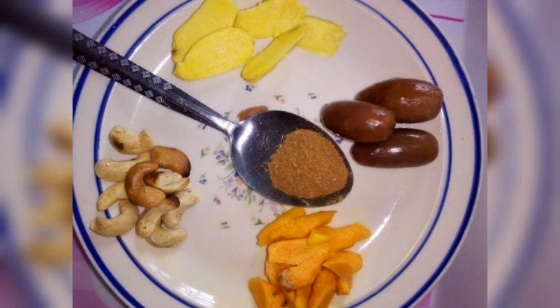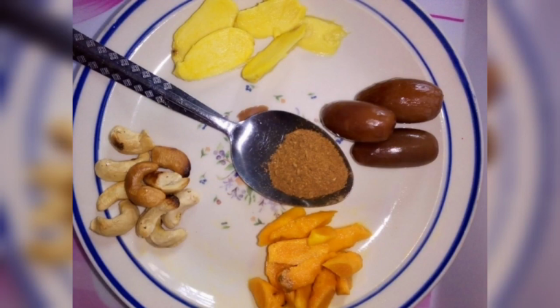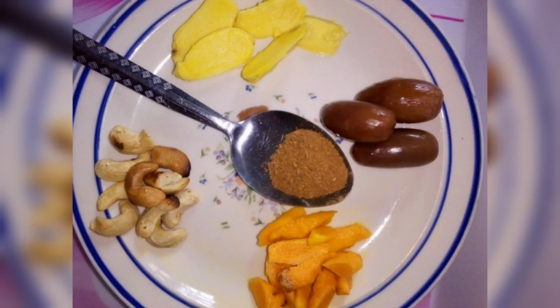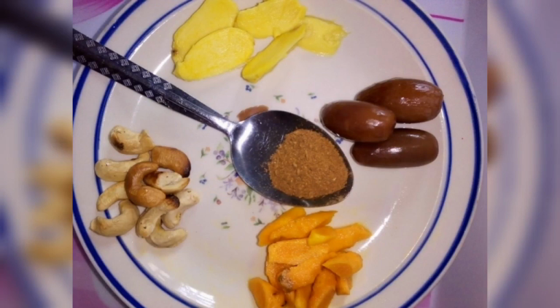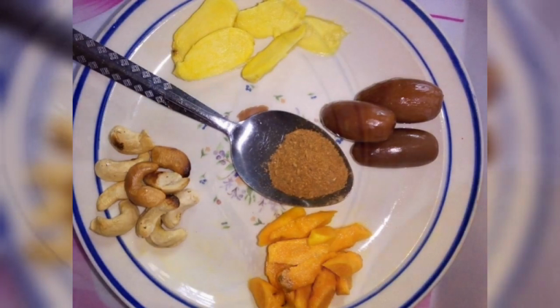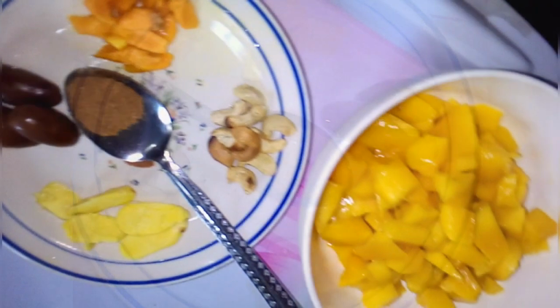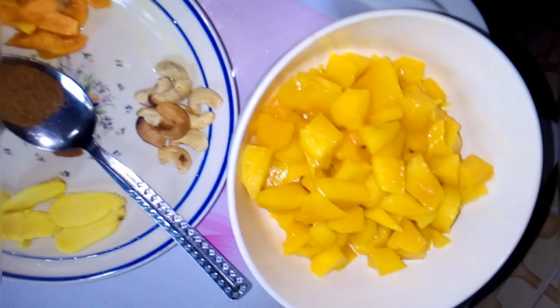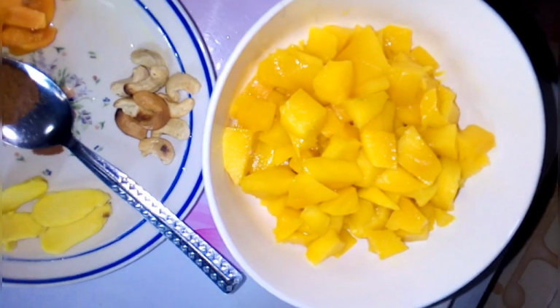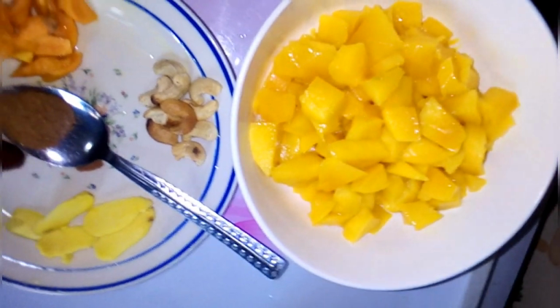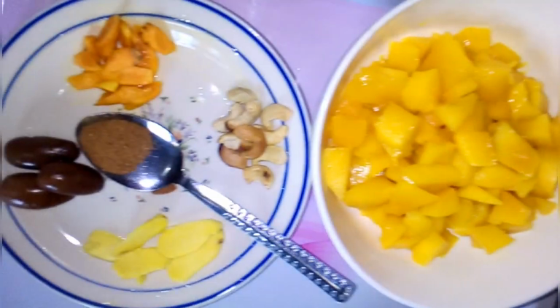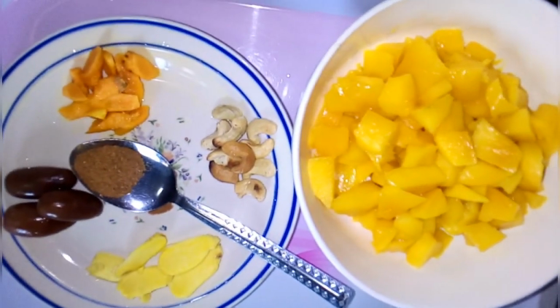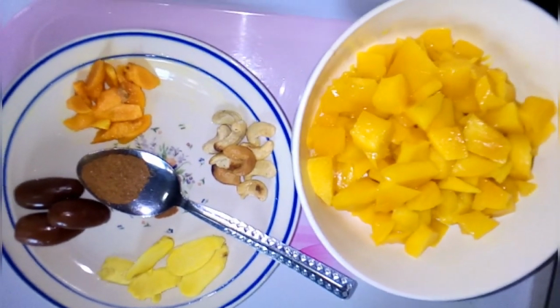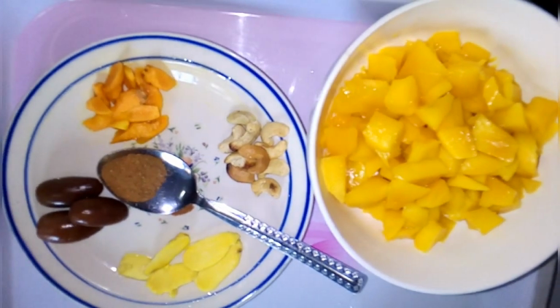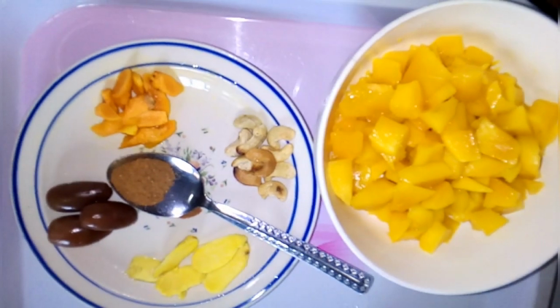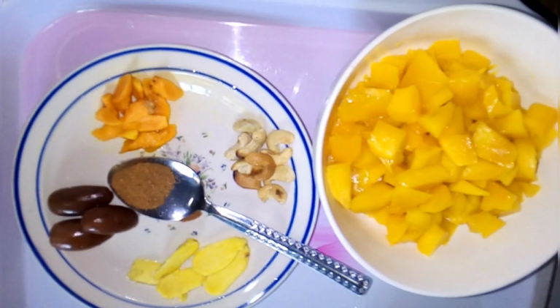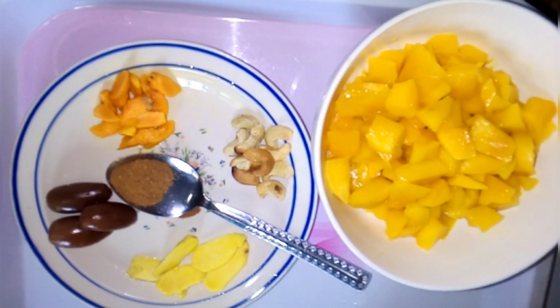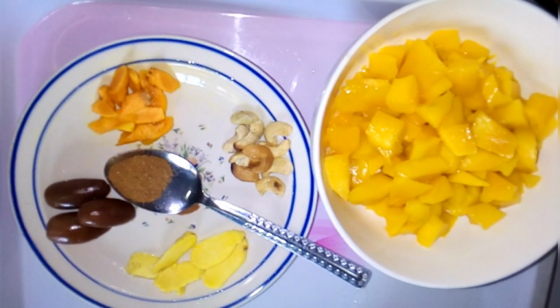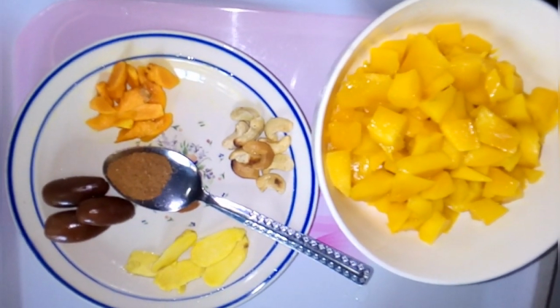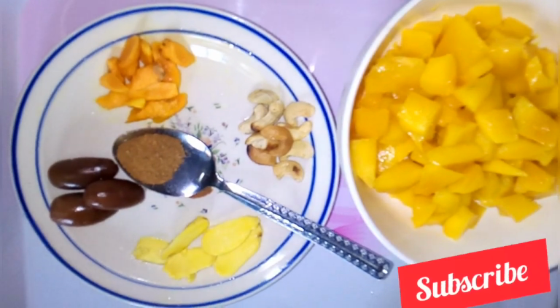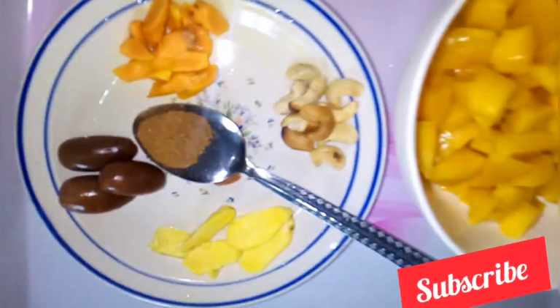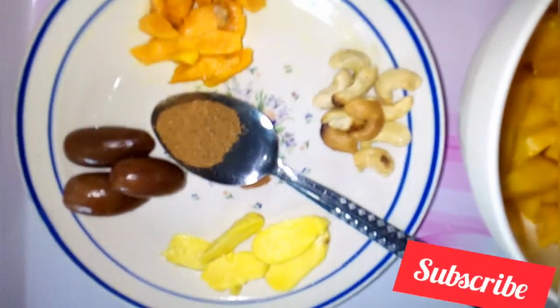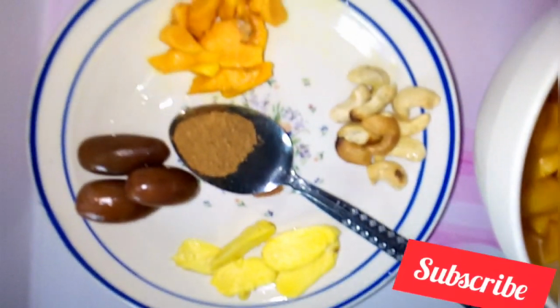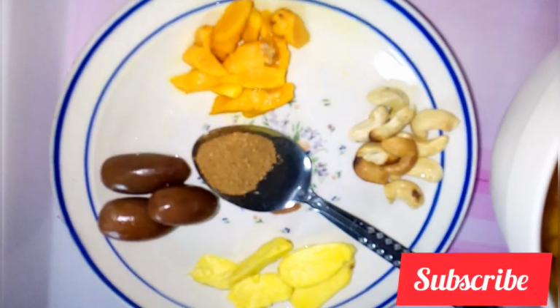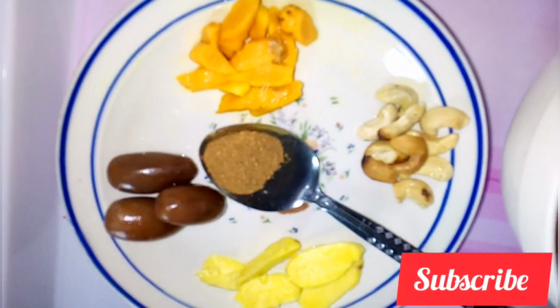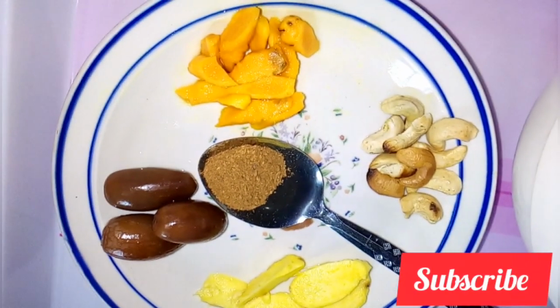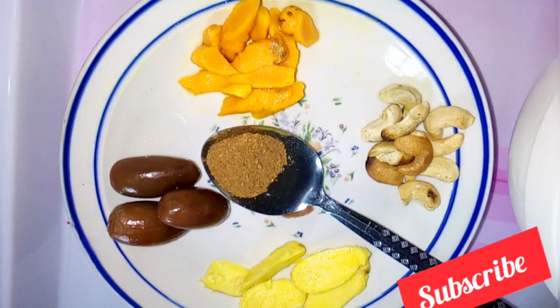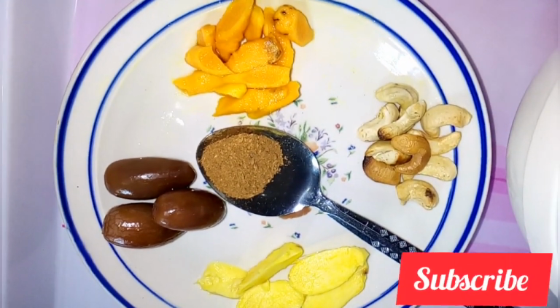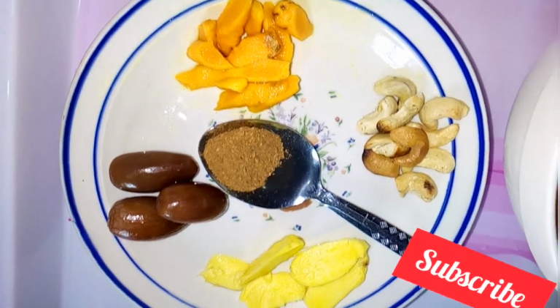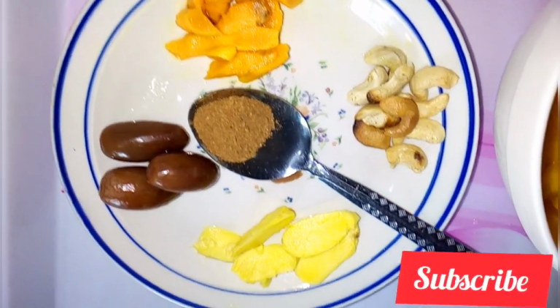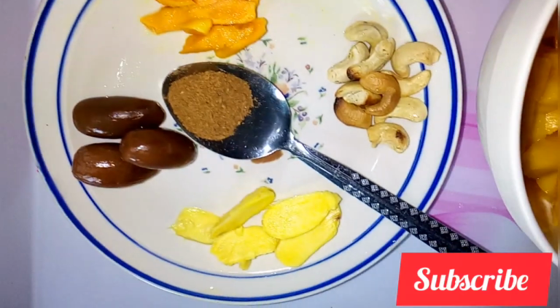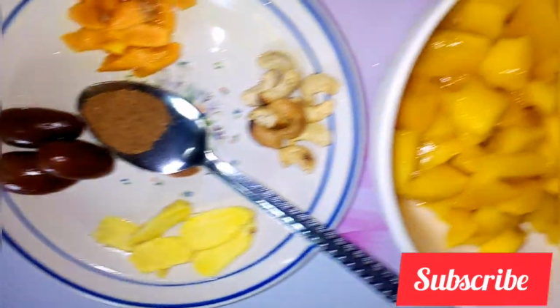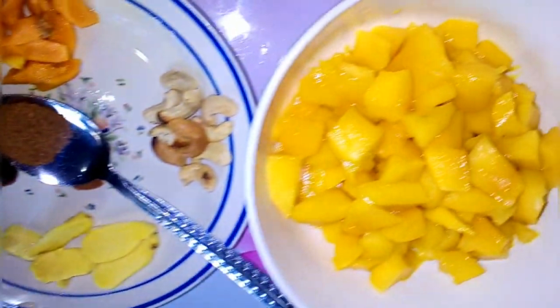In the morning, I thoroughly washed my mangoes, turmeric, and ginger, then peeled and diced them. I then removed the seeds of the dates and measured out half a tablespoon of cinnamon and some cashew nuts — five should be enough for this.